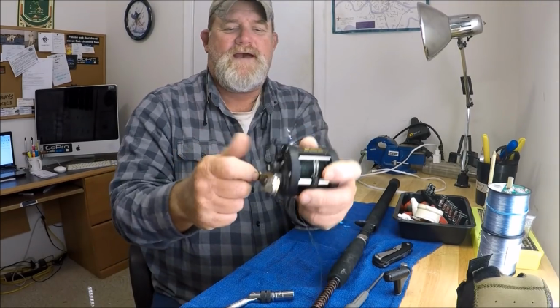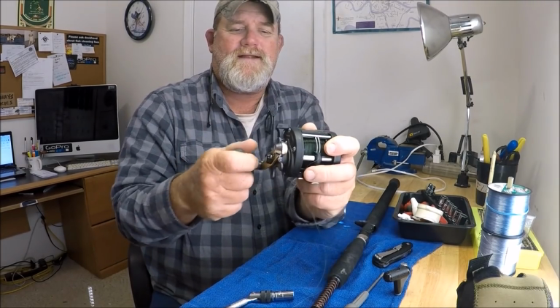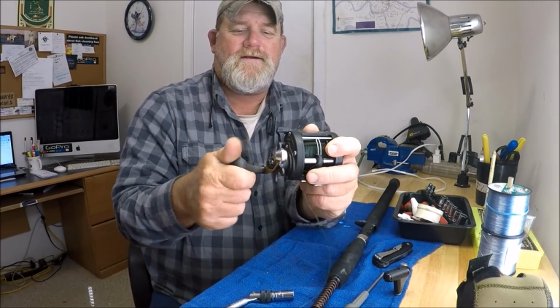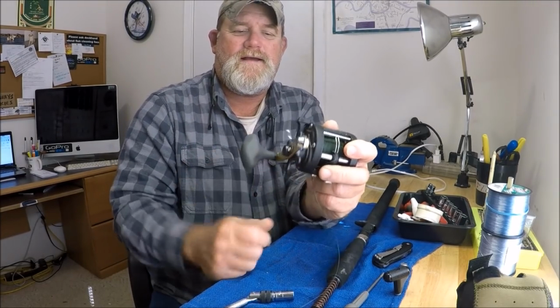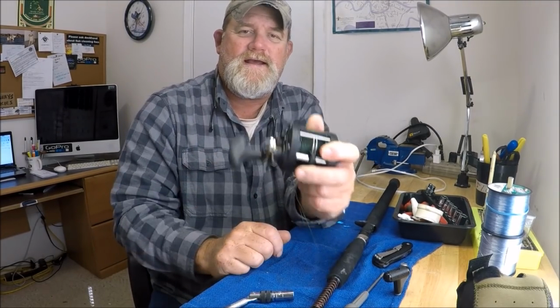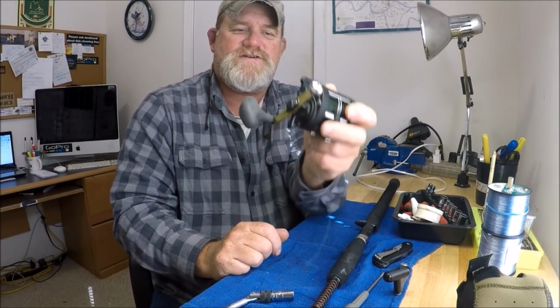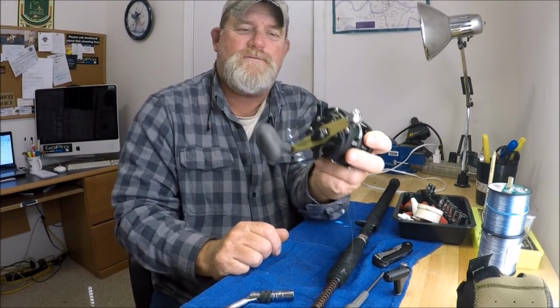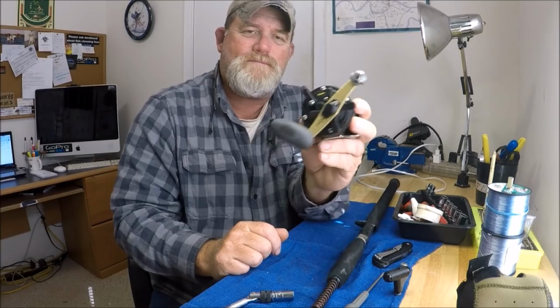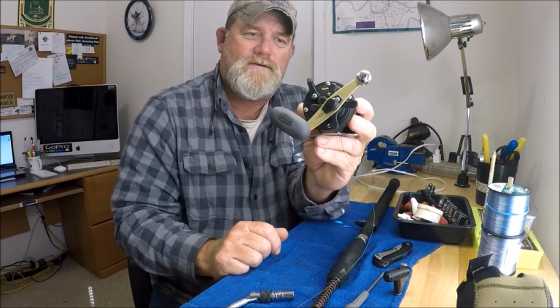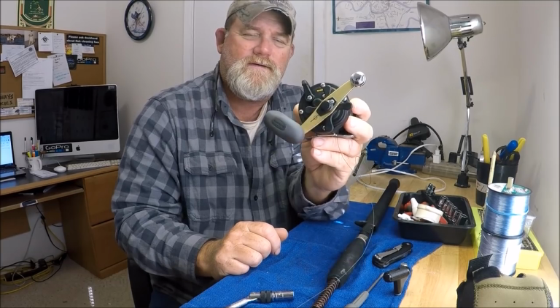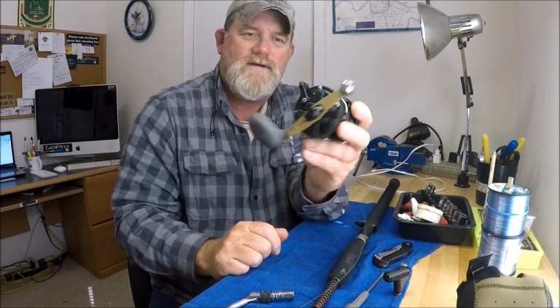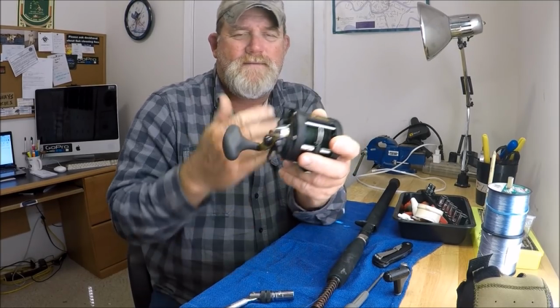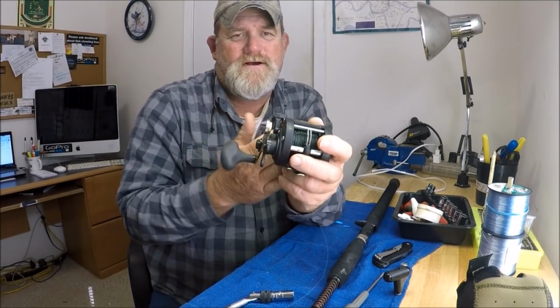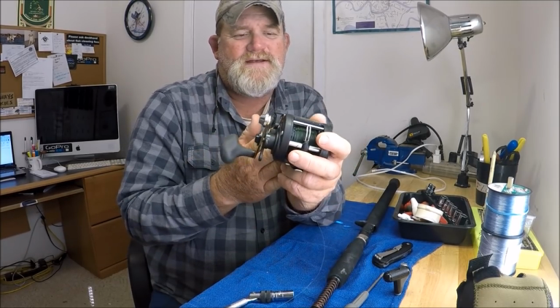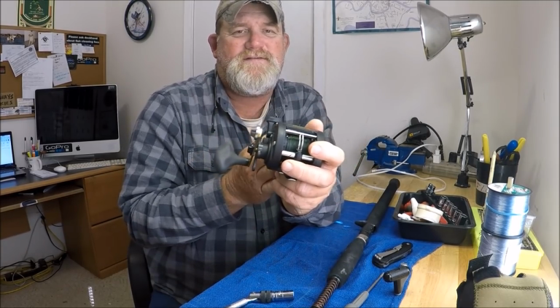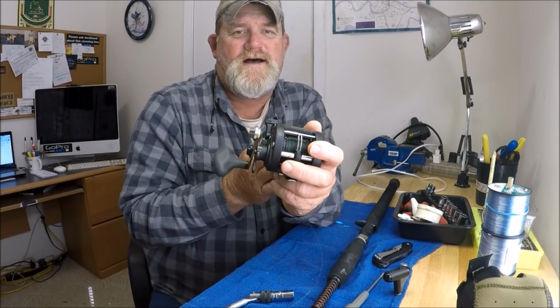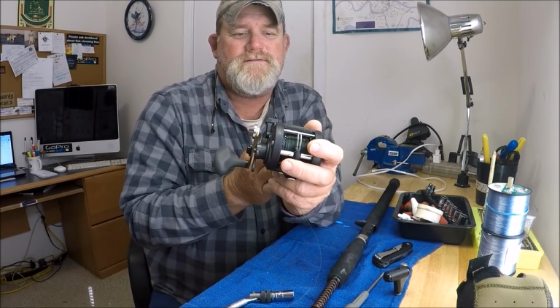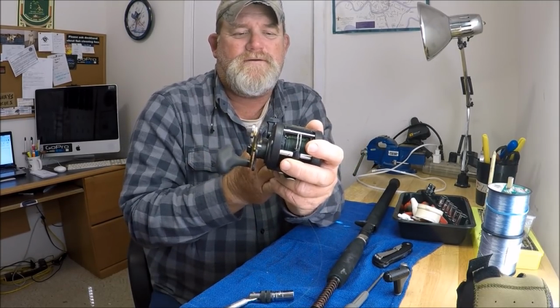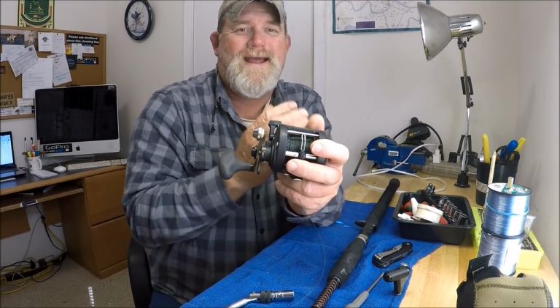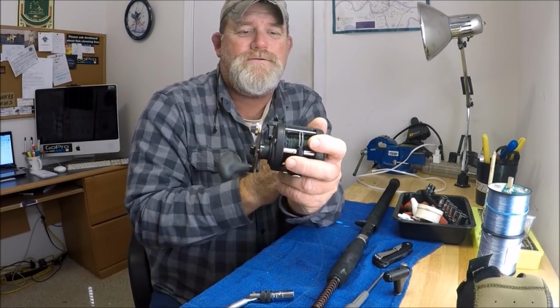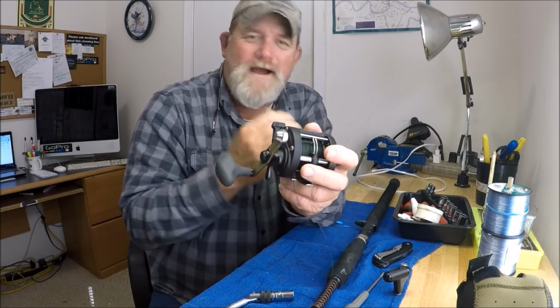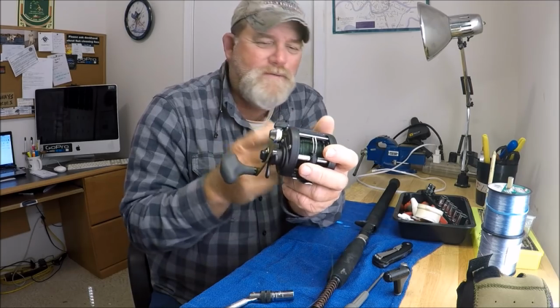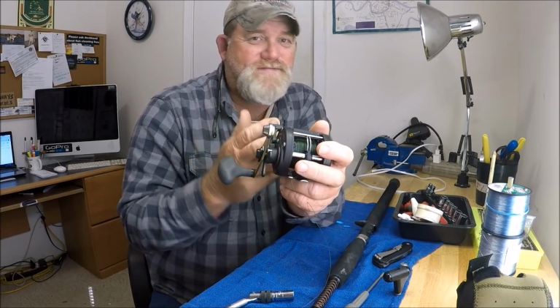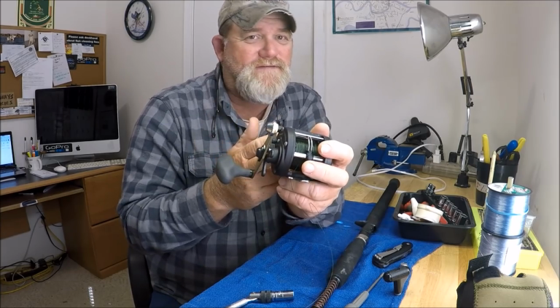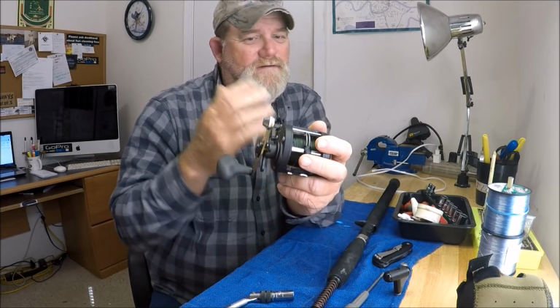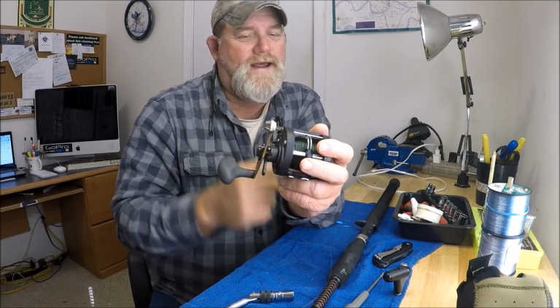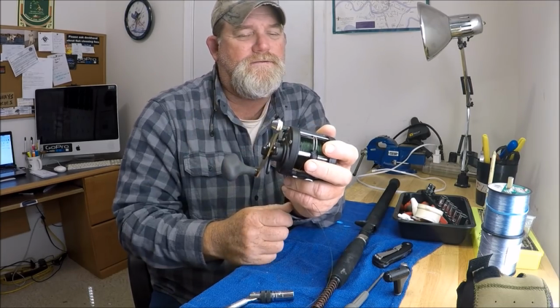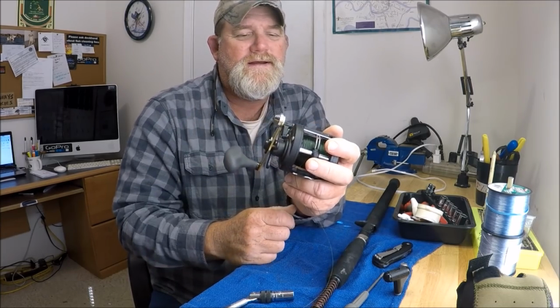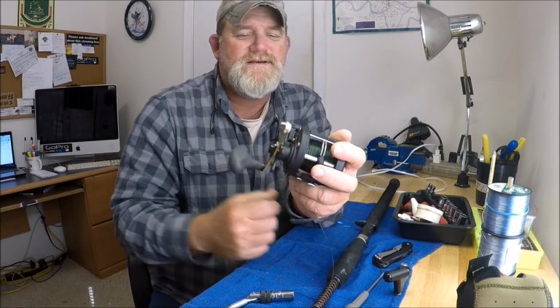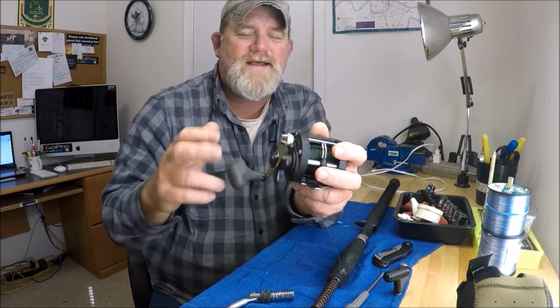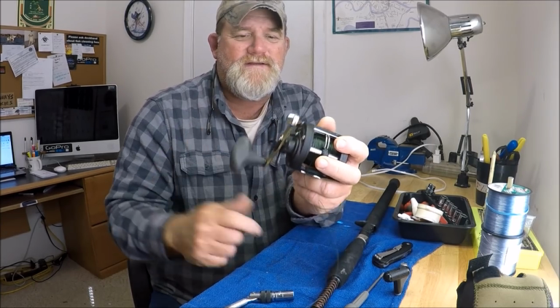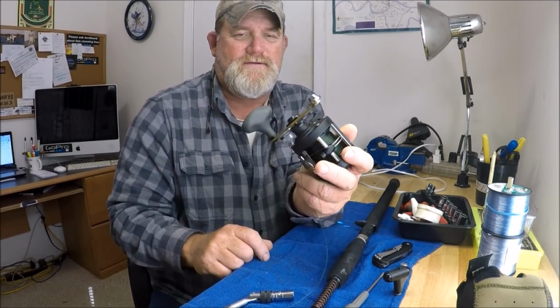That right there is so much better. We're talking about a $65 reel brand new — I remember when it was $55. So they're not going to give you this handle.